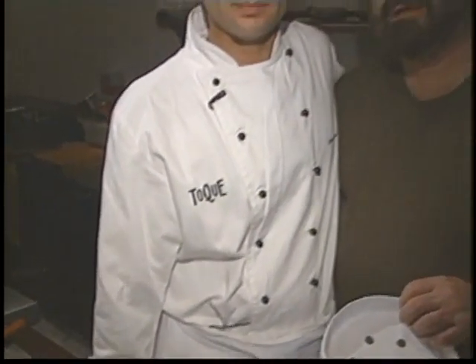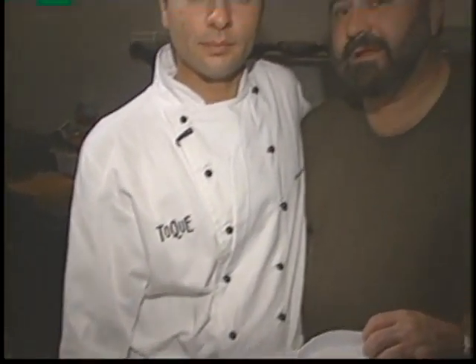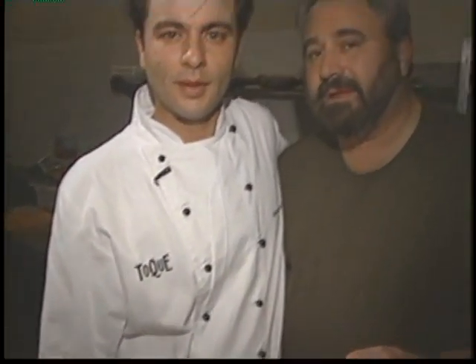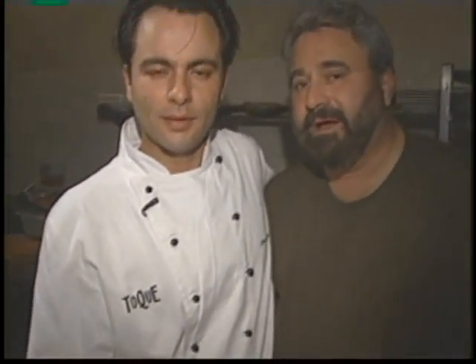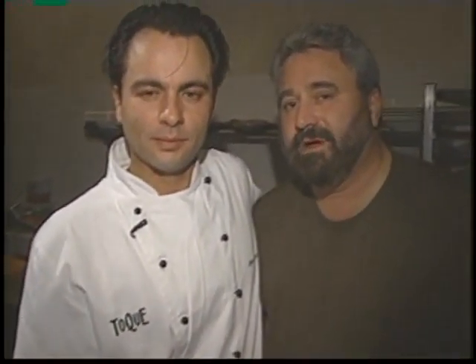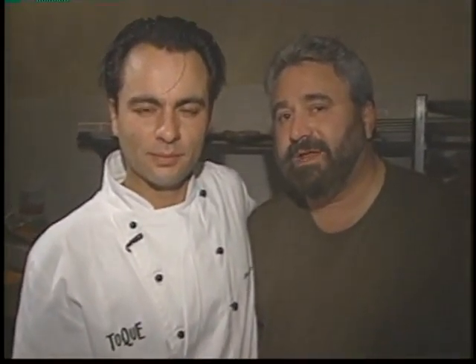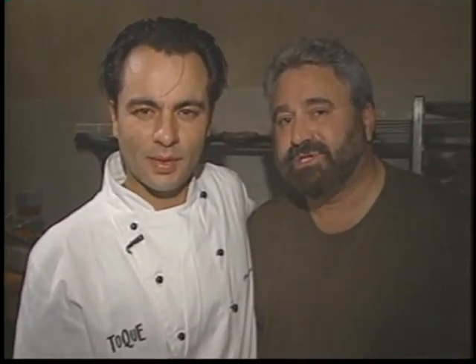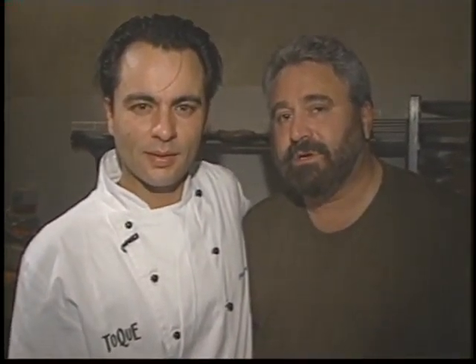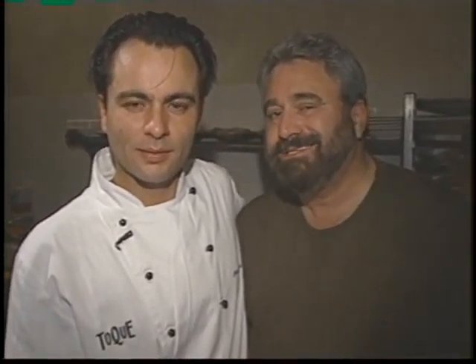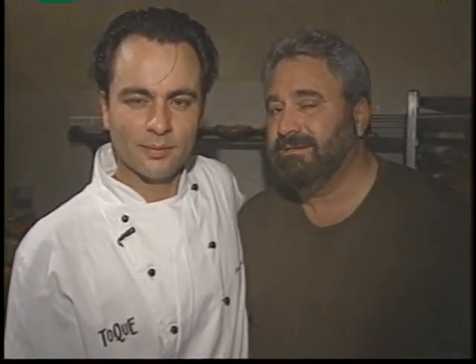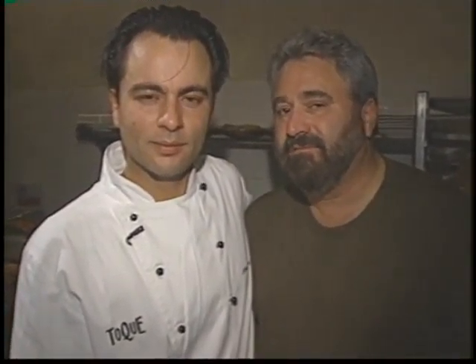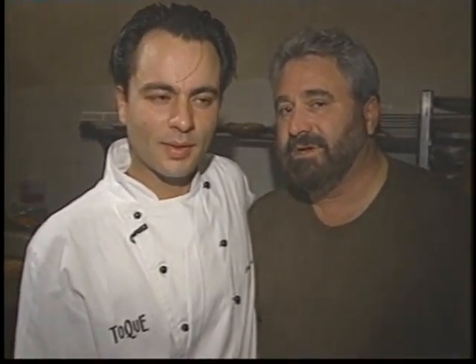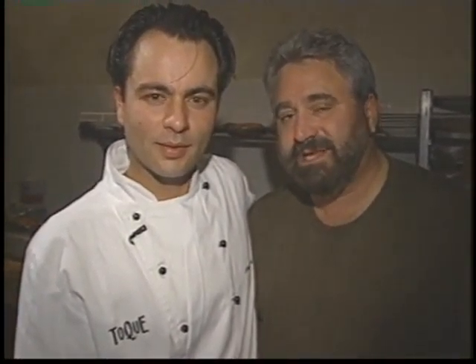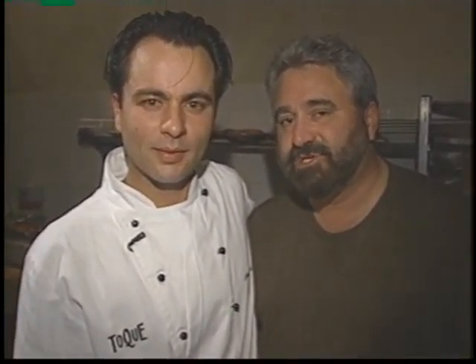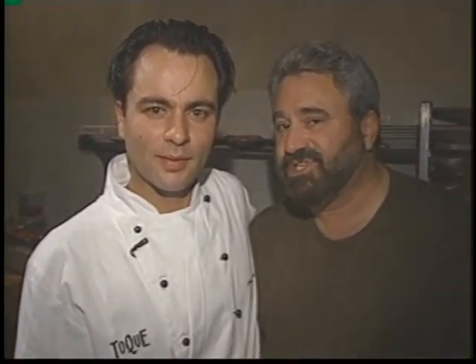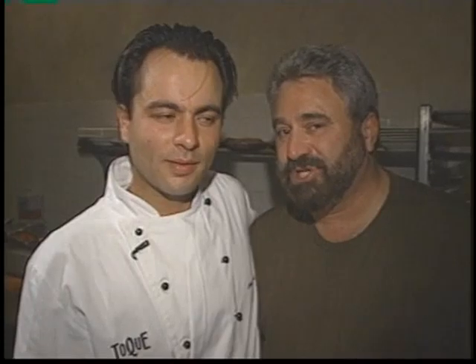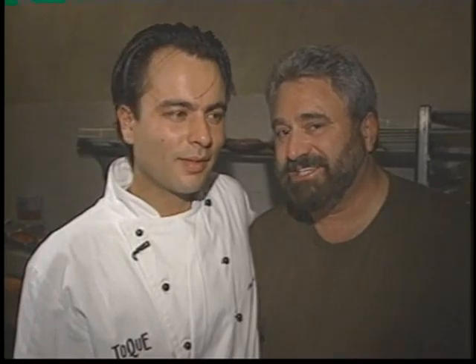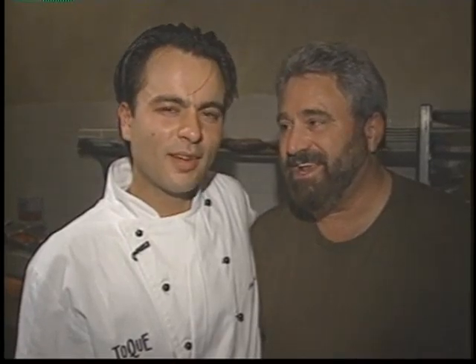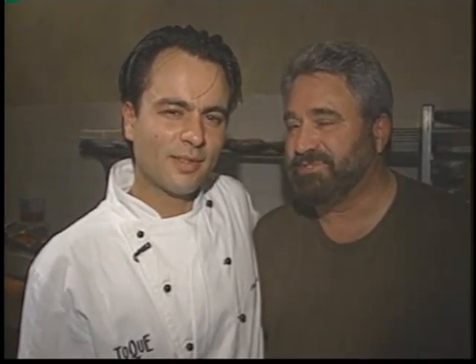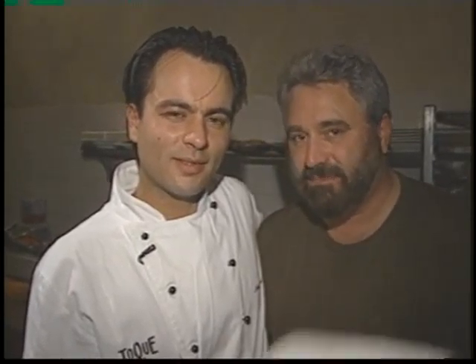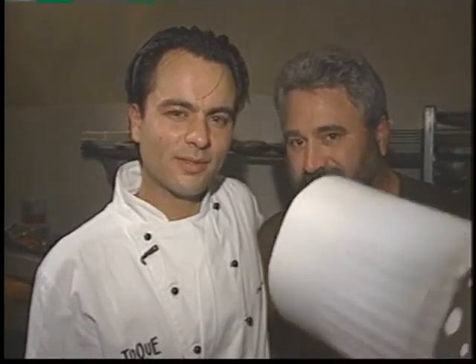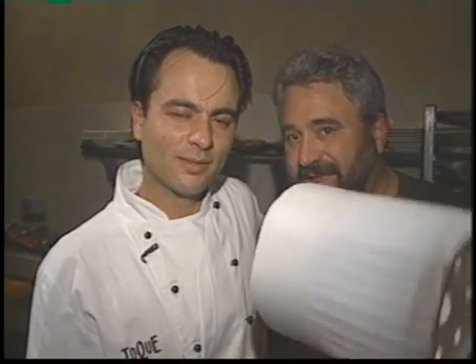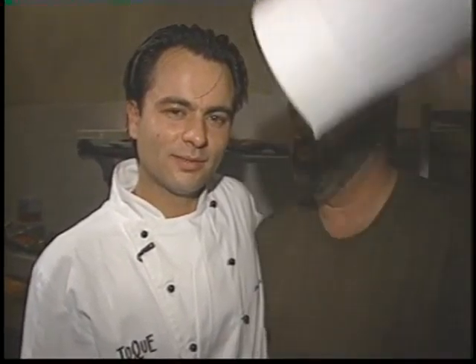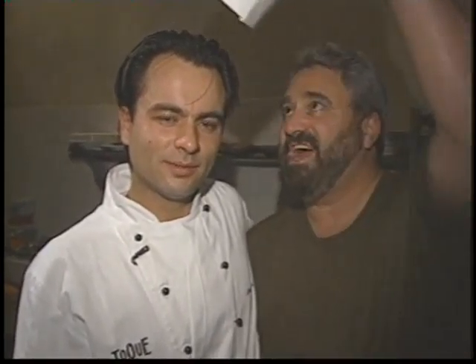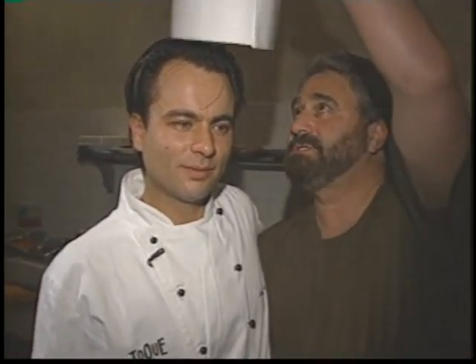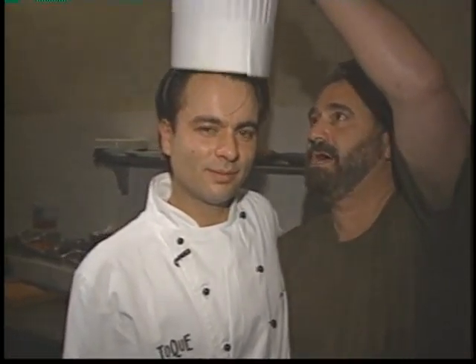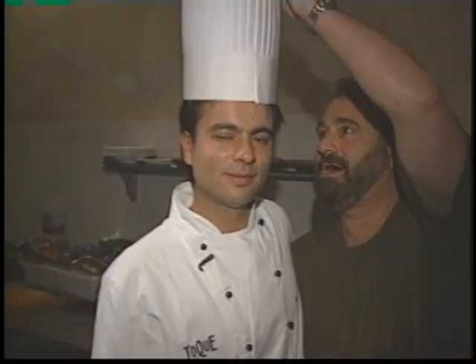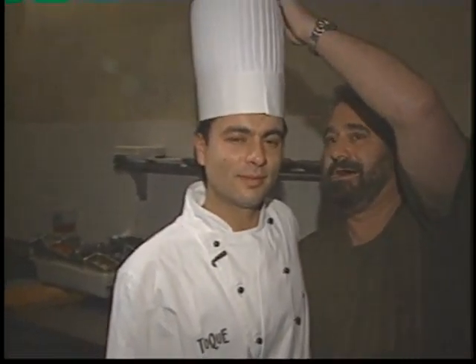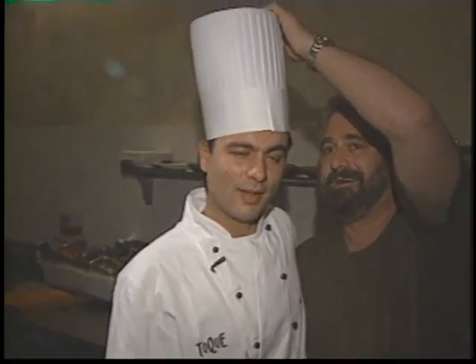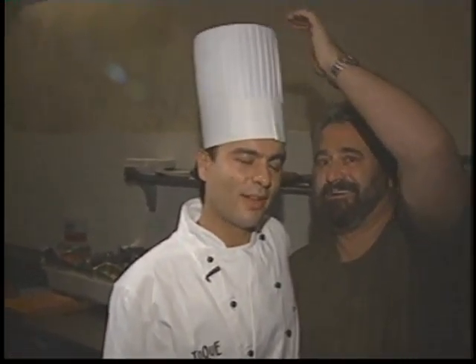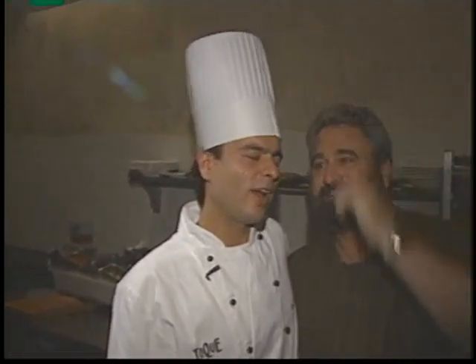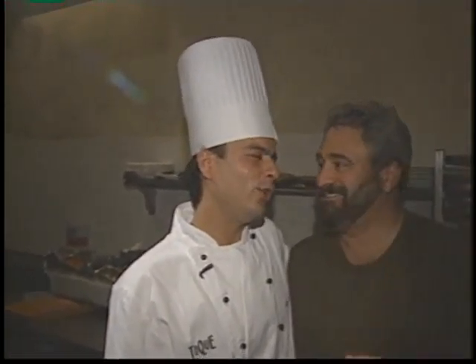And by the way, the name Toke didn't come from a casual social activity in Amsterdam — it came from these hands. That's right.